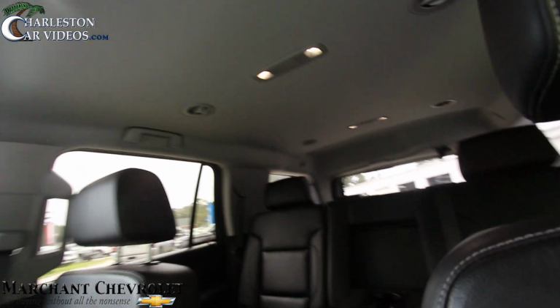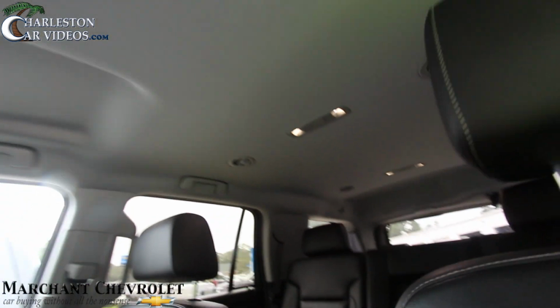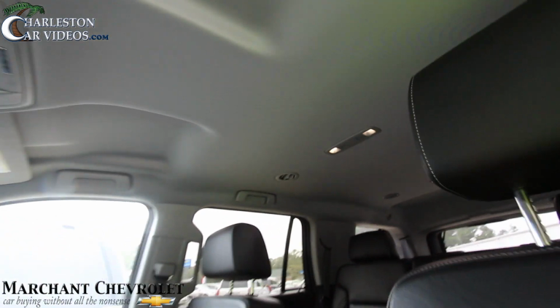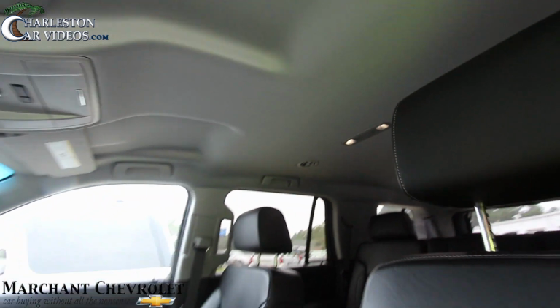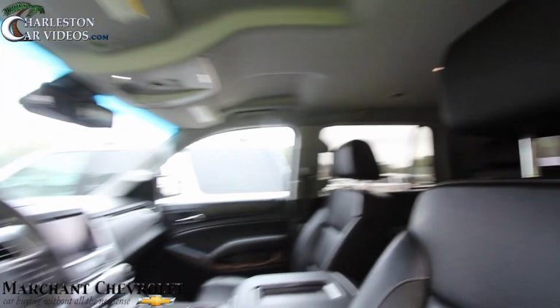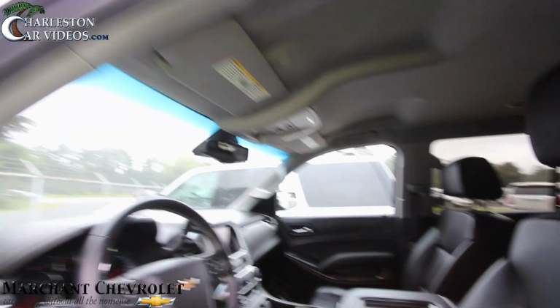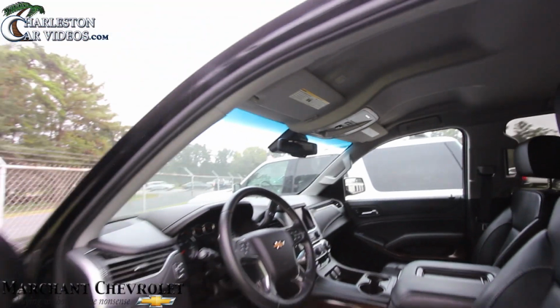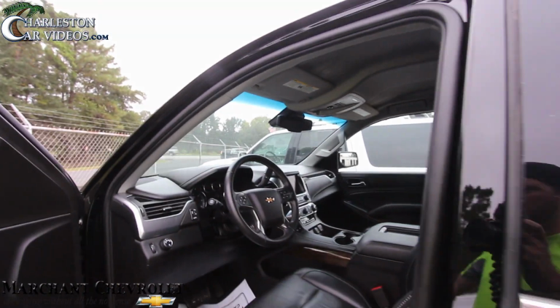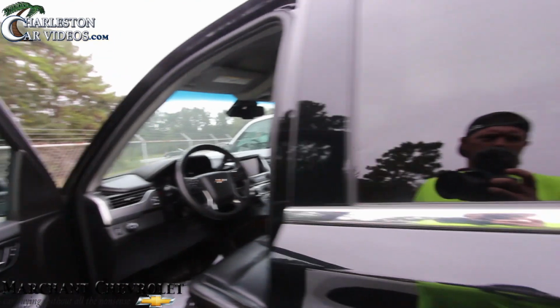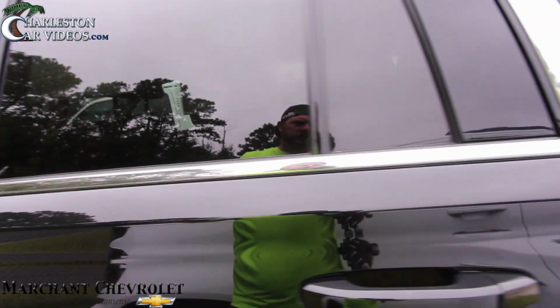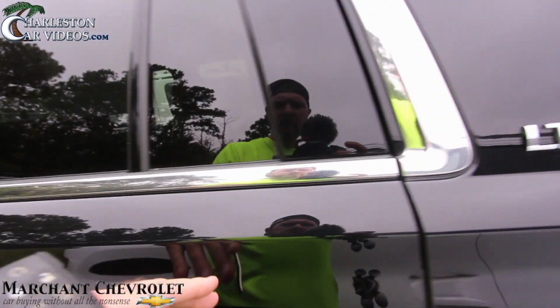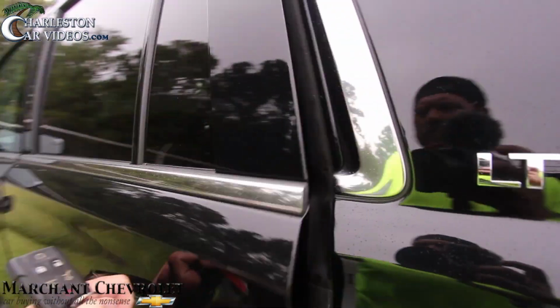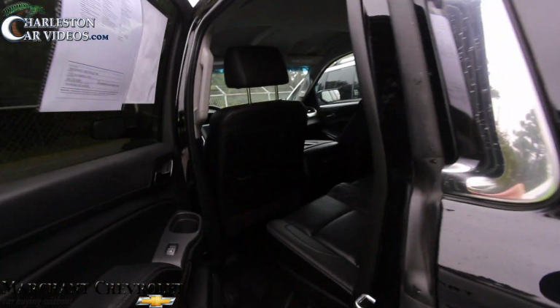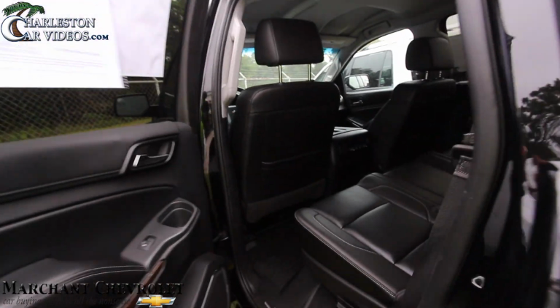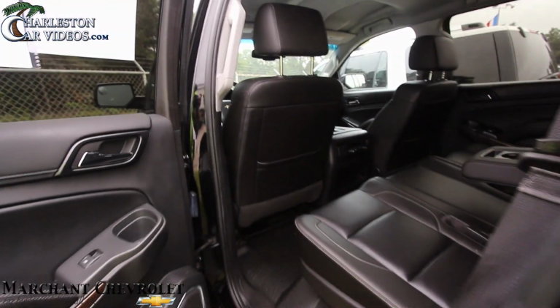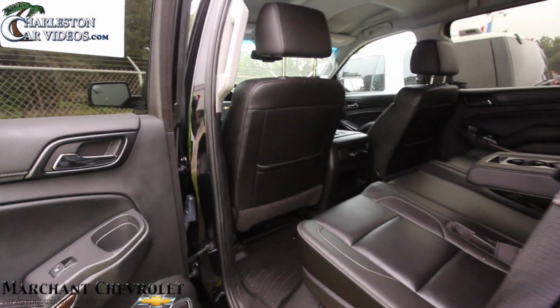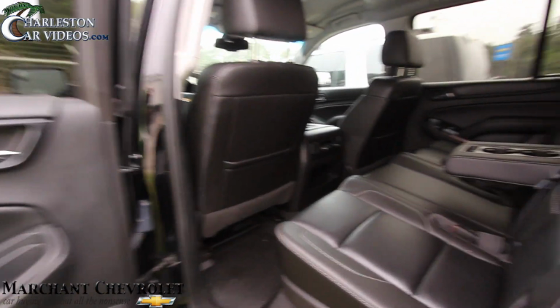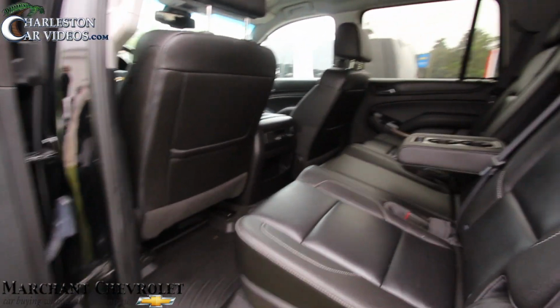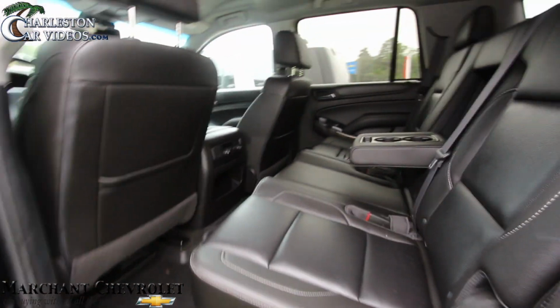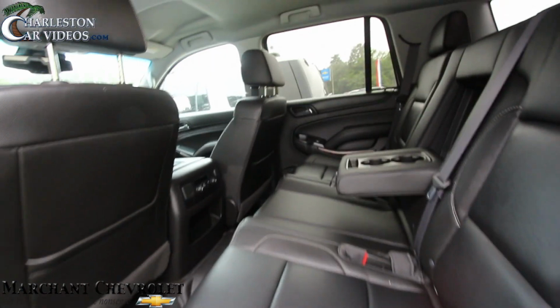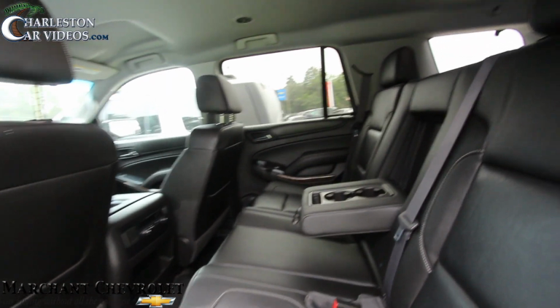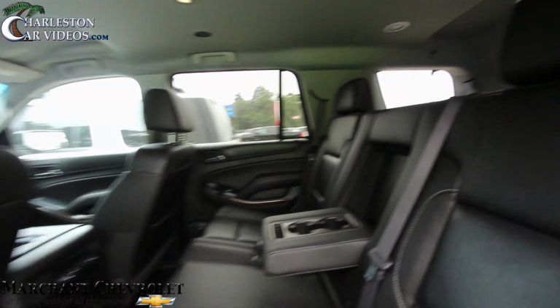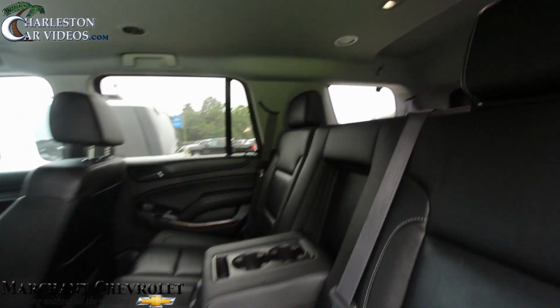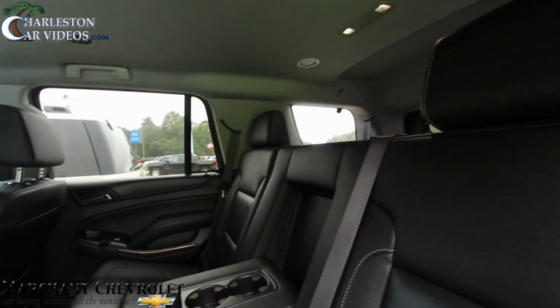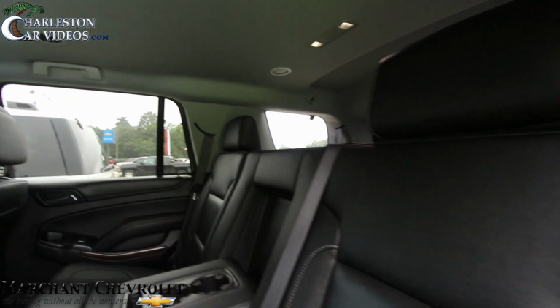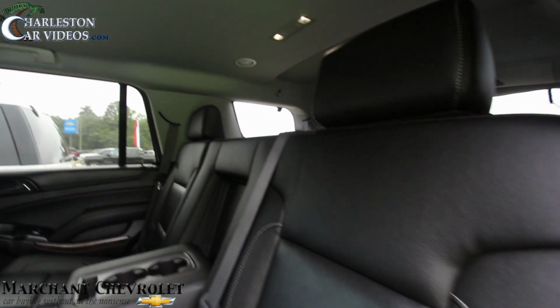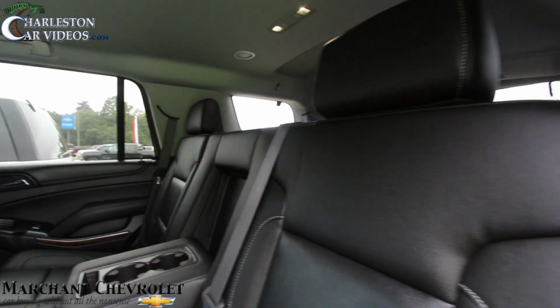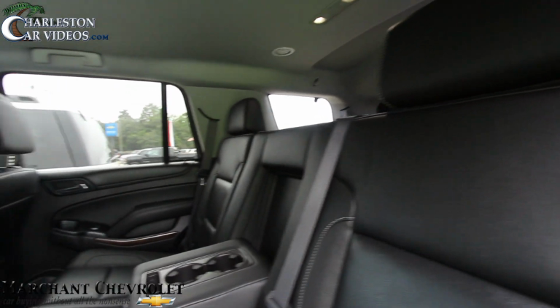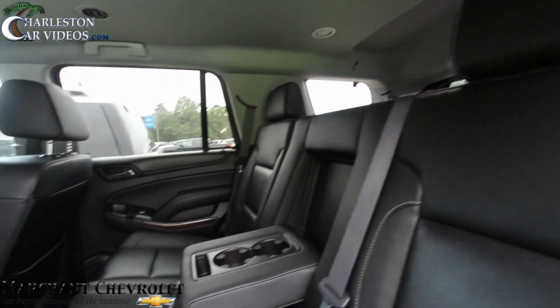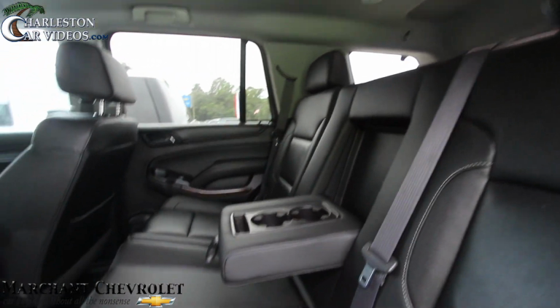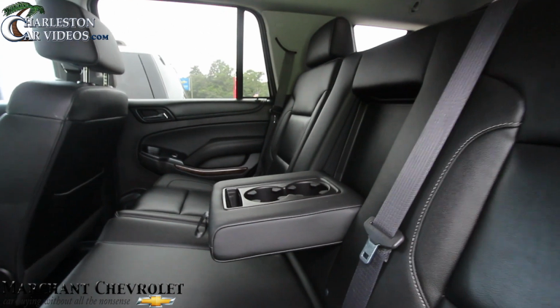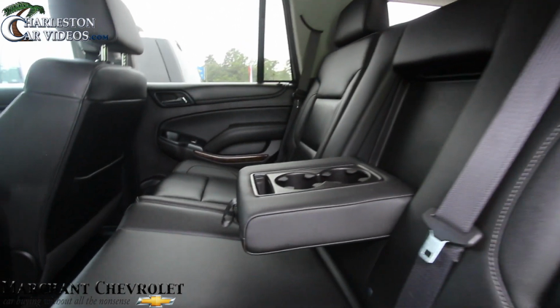No sunroof up top, no rear DVD, but it does have OnStar. Pretty roomy in the back — if you've got kids, there's definitely plenty of space back there for them to sit down and enjoy the ride.